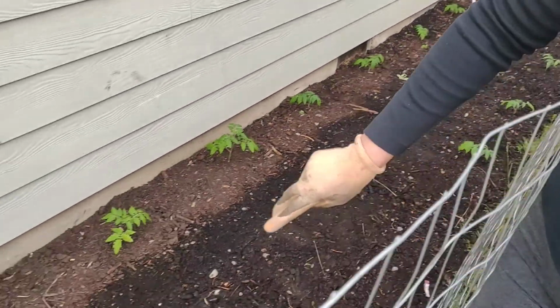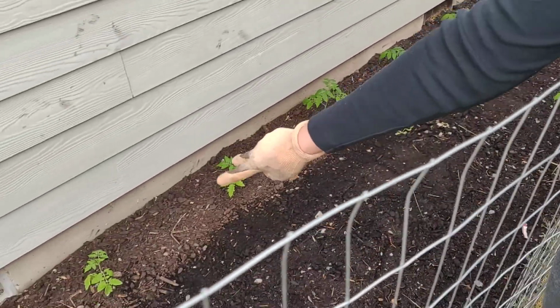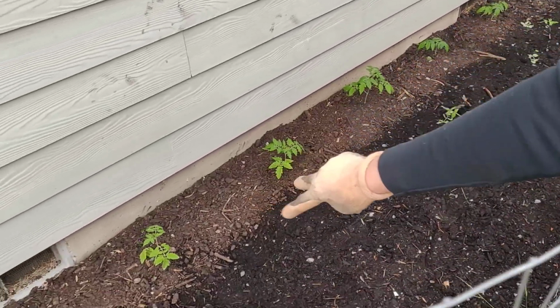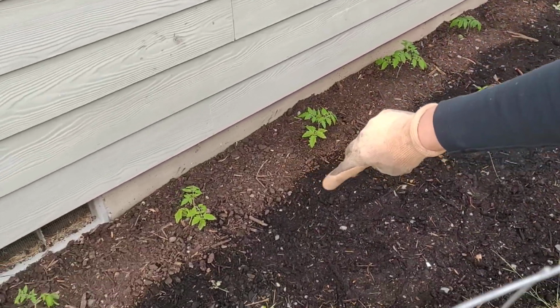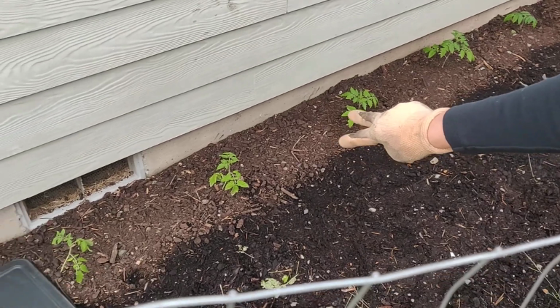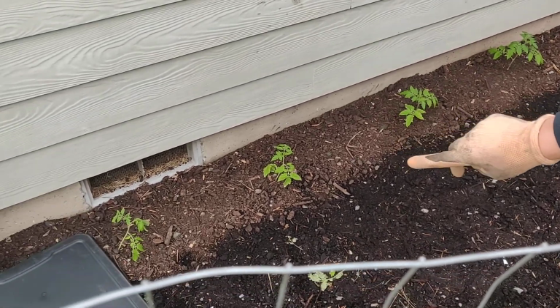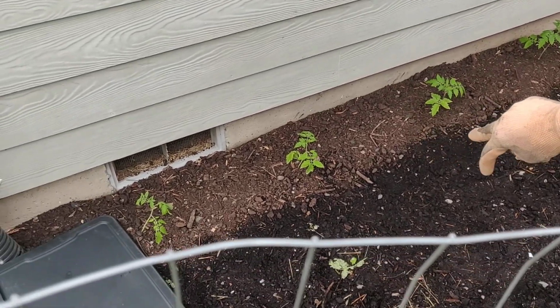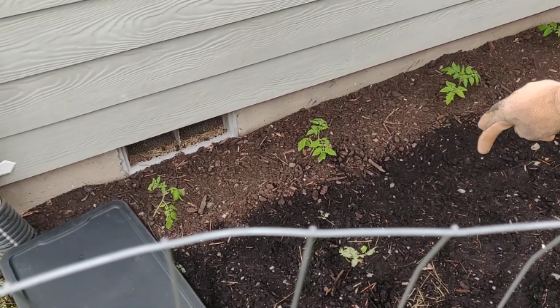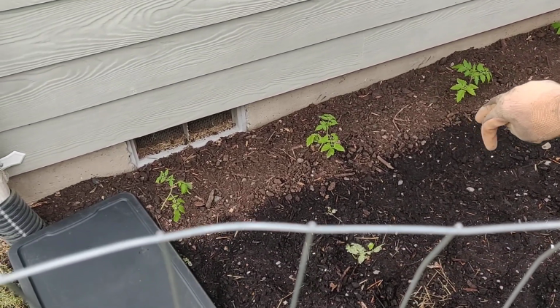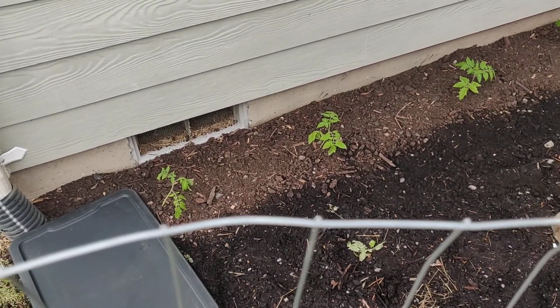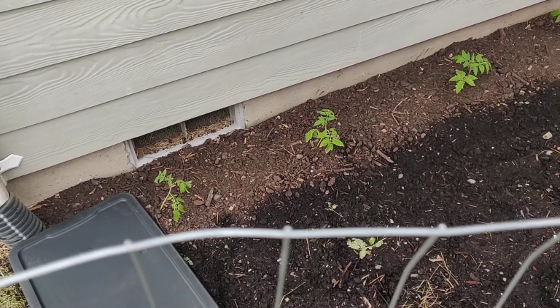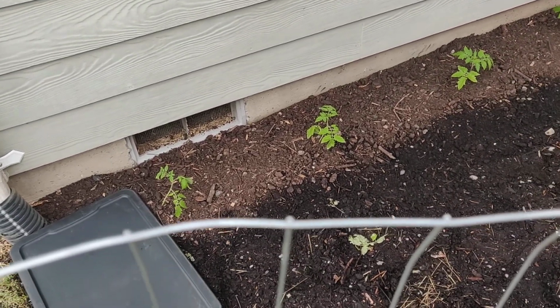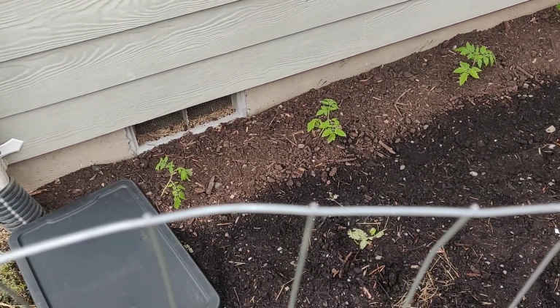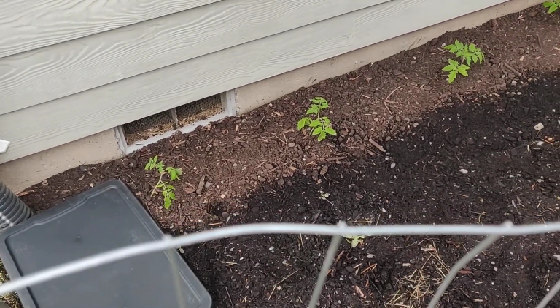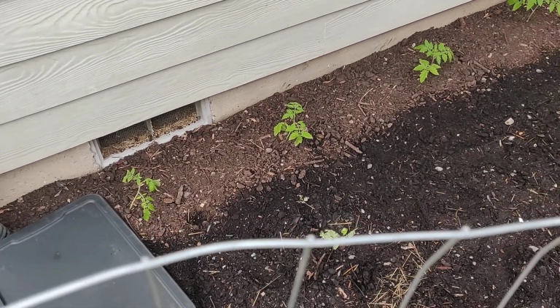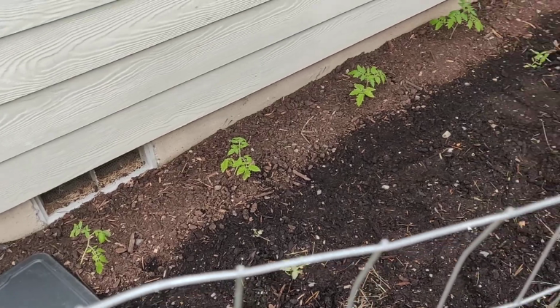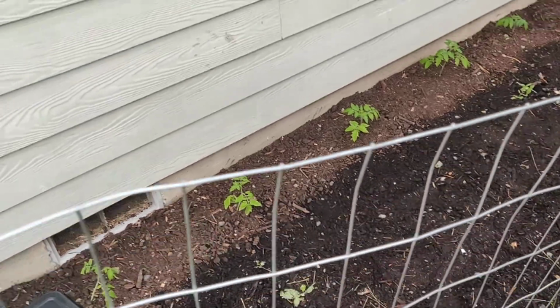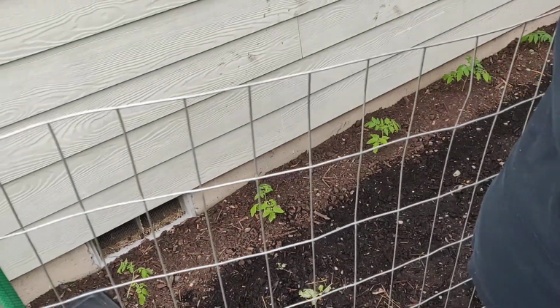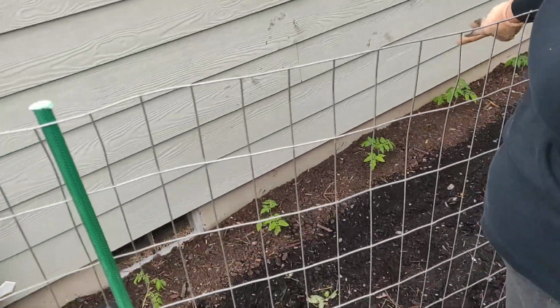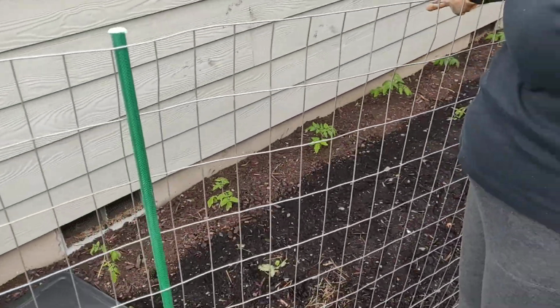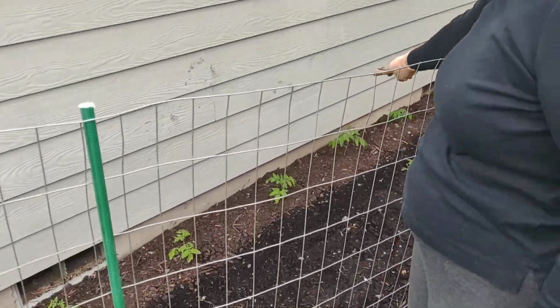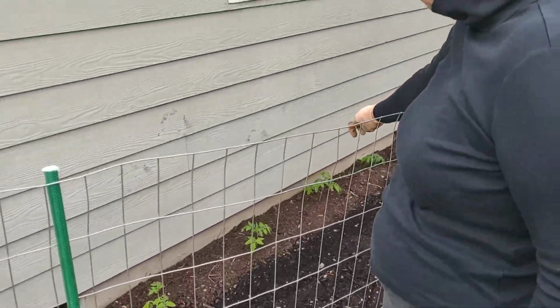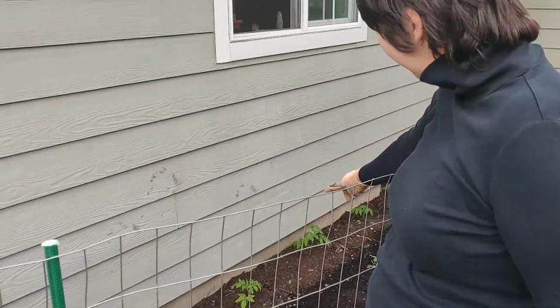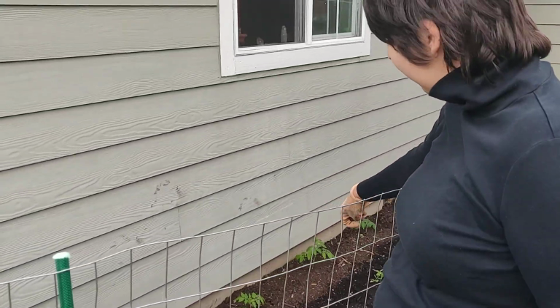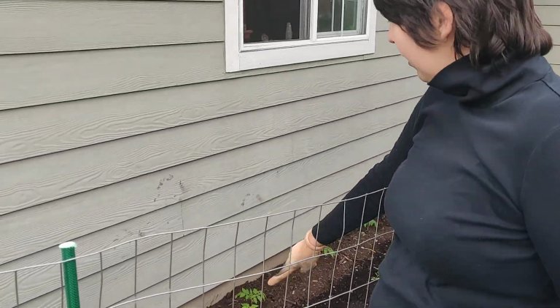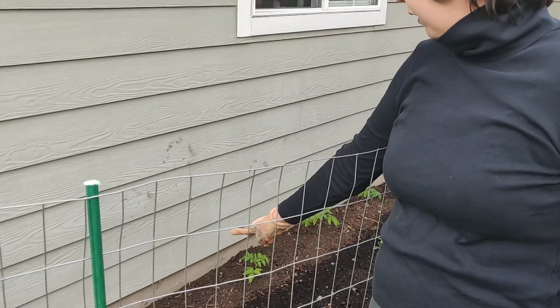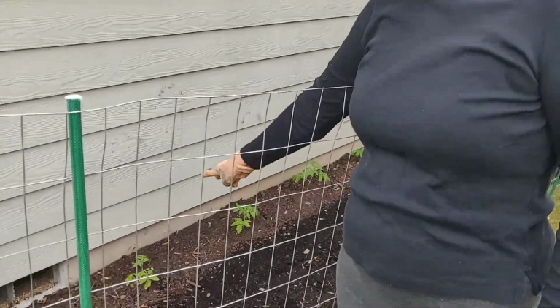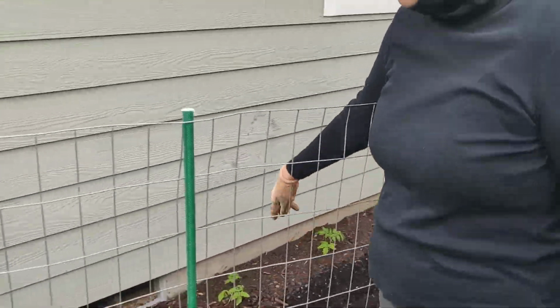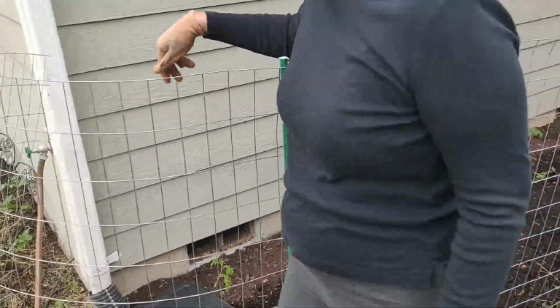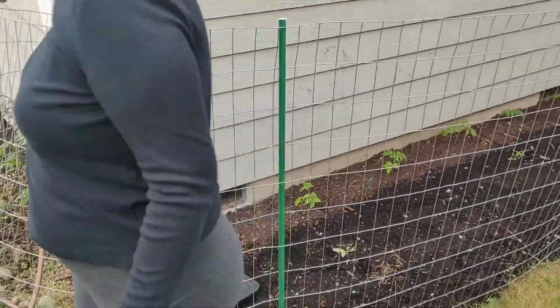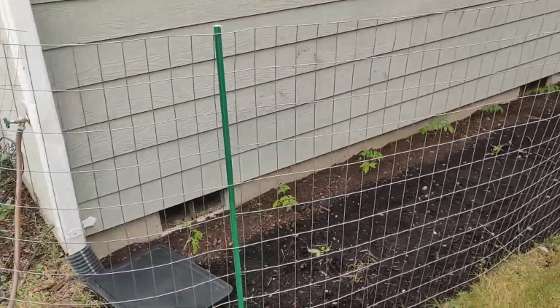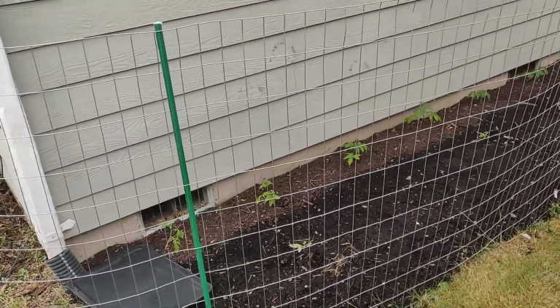You can see these two are a little weak looking. They kept falling over because they got so tall — like two feet tall. And those ones are better looking because I babied them better. I wanted to see if those would still survive, so I planted them in.